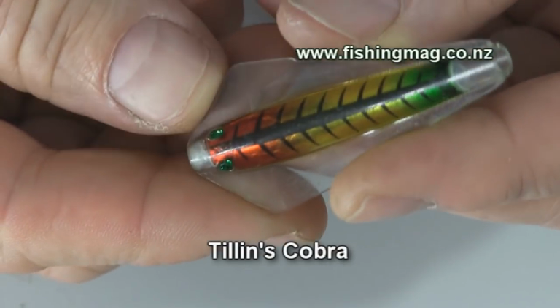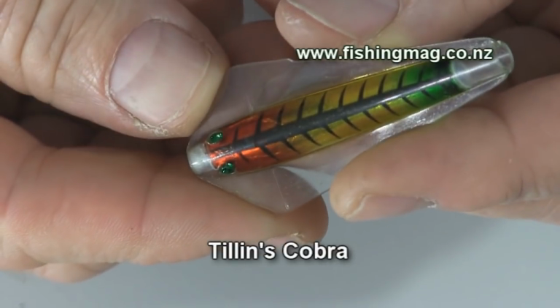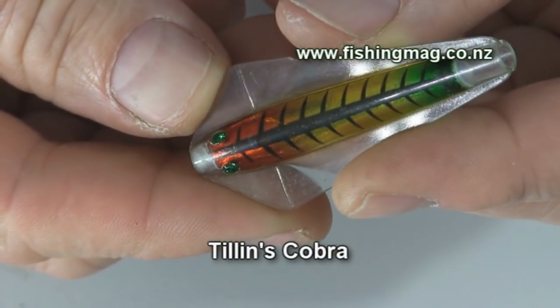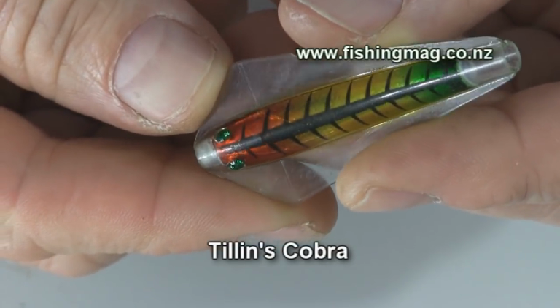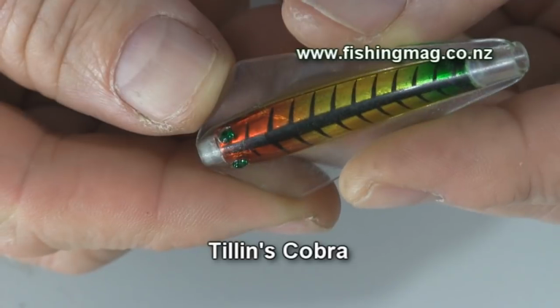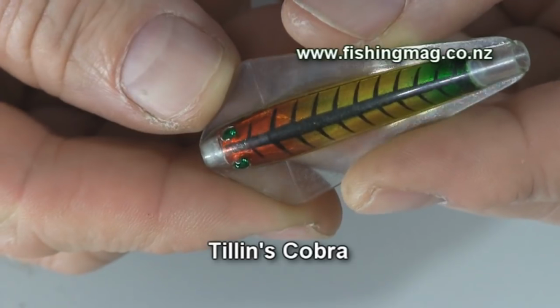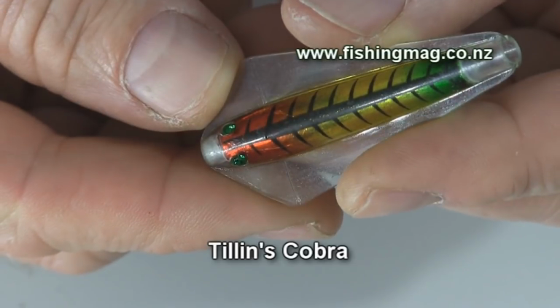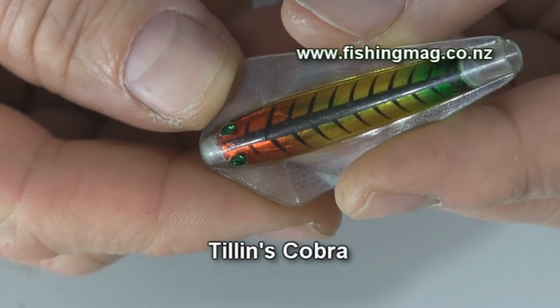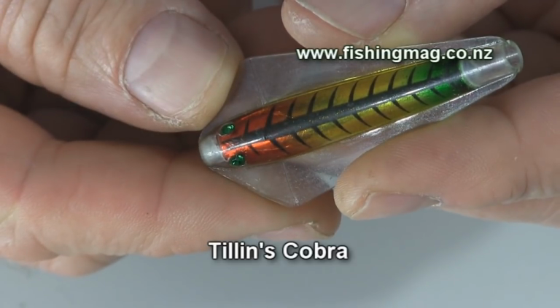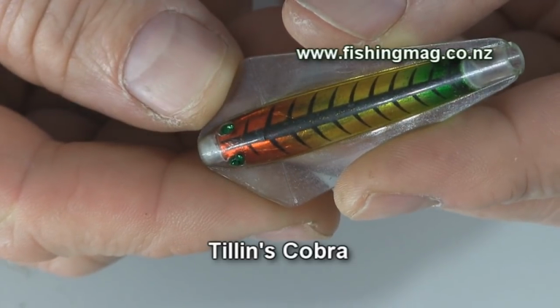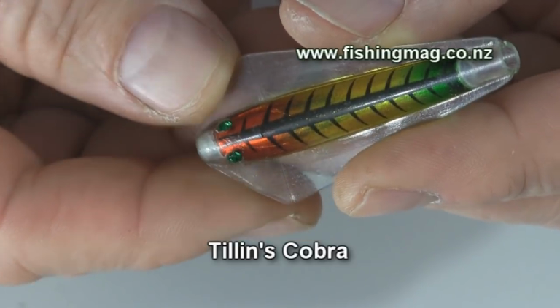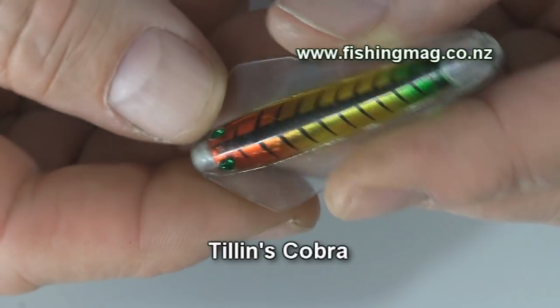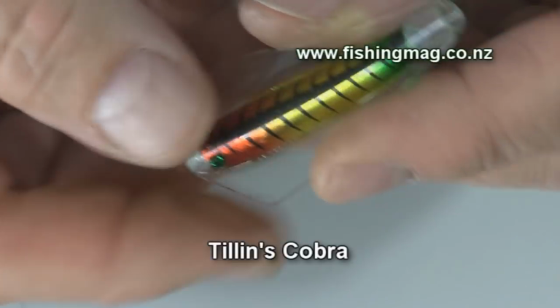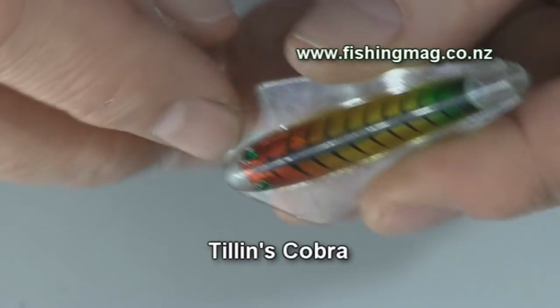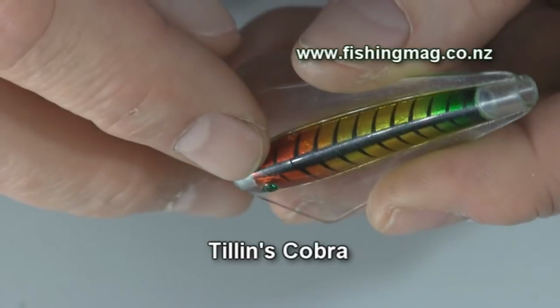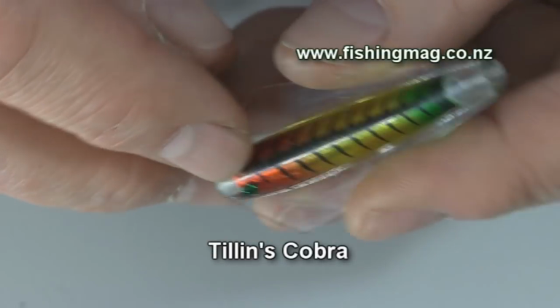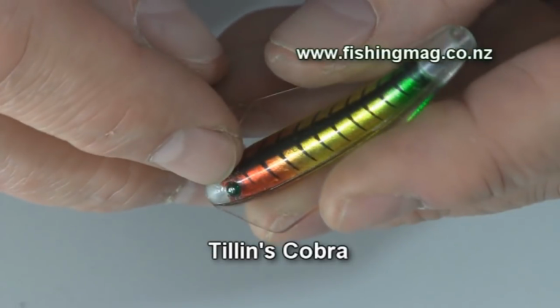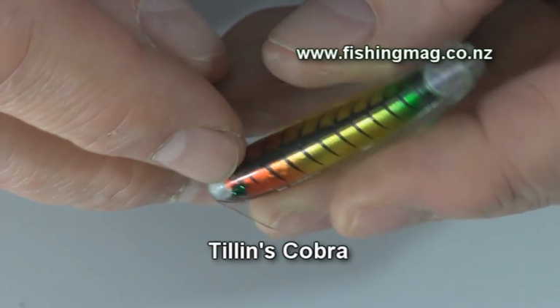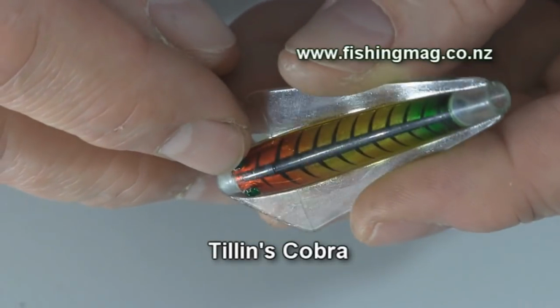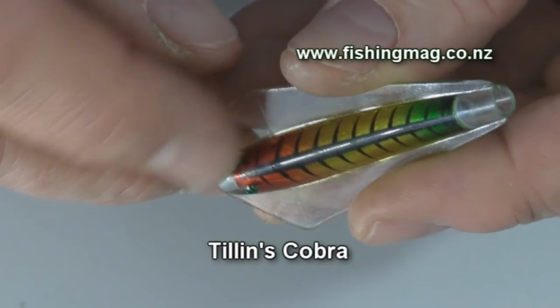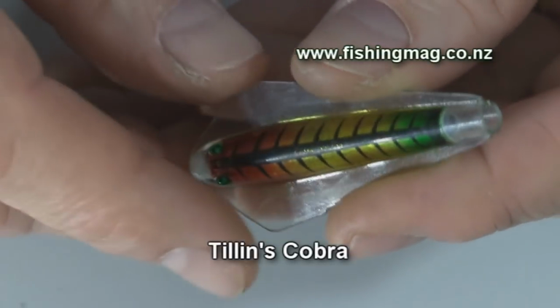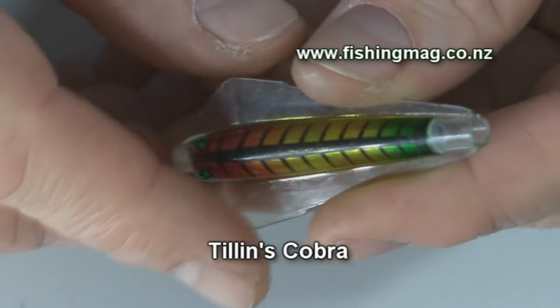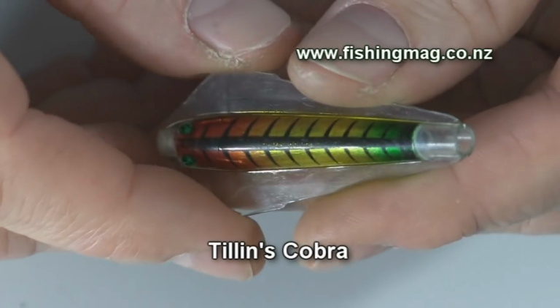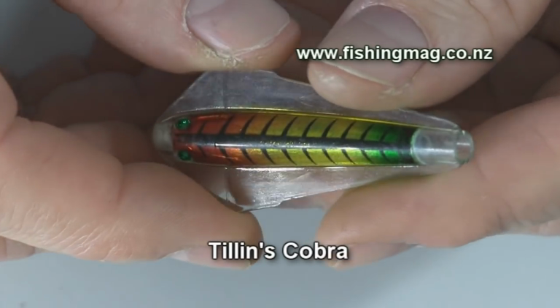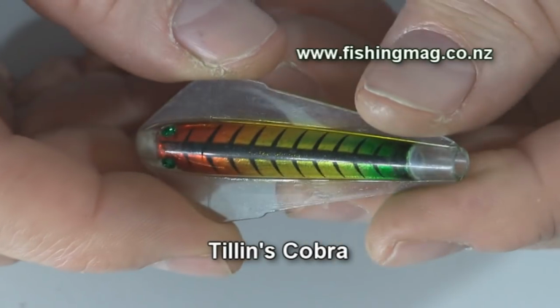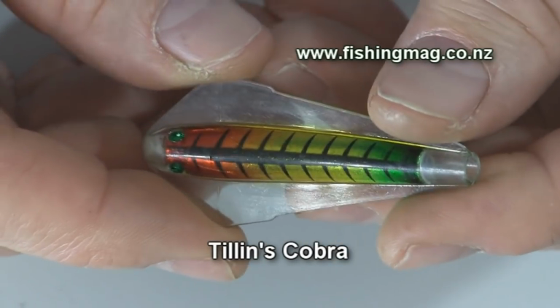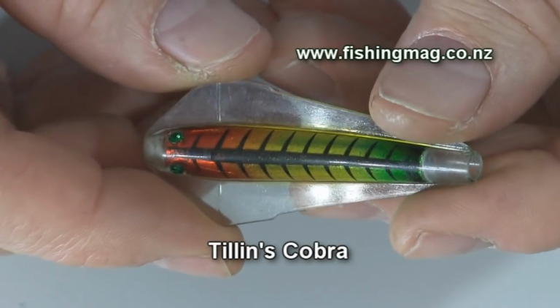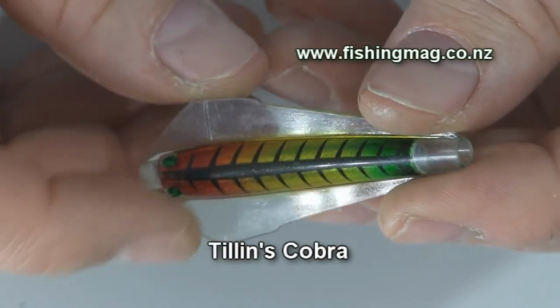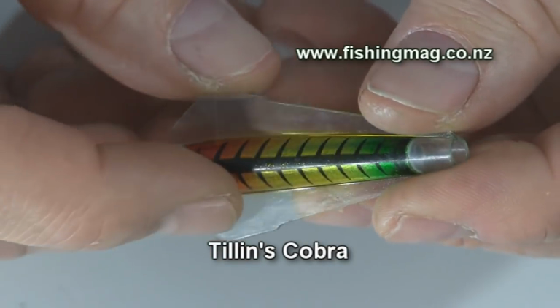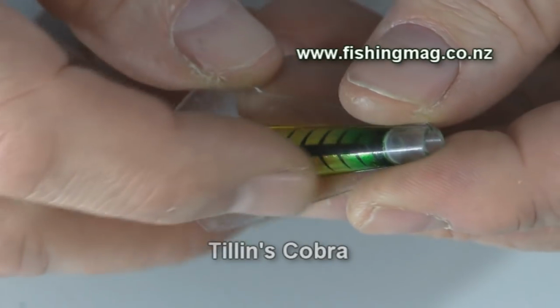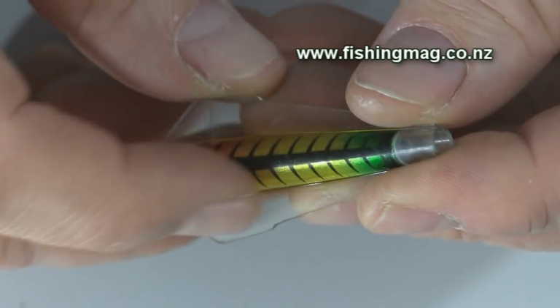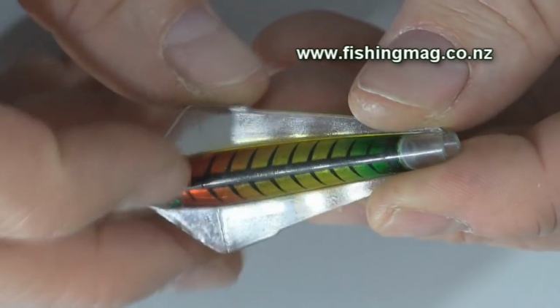First up is the Tillens Cobra, and you can tell it's a cobra spelt with a C because it has eyes and a simple cut-off tail.